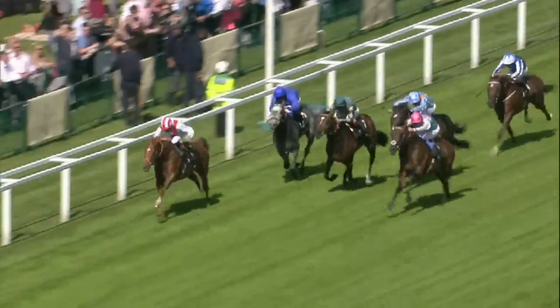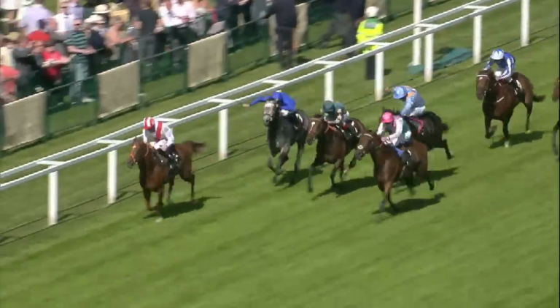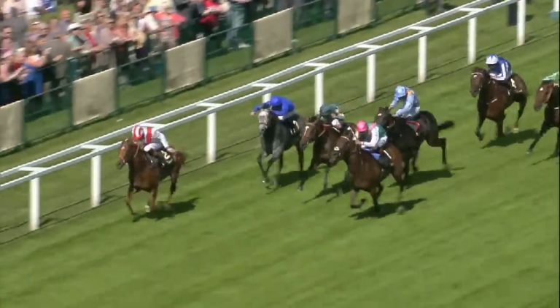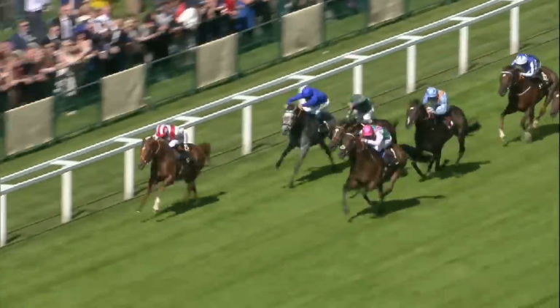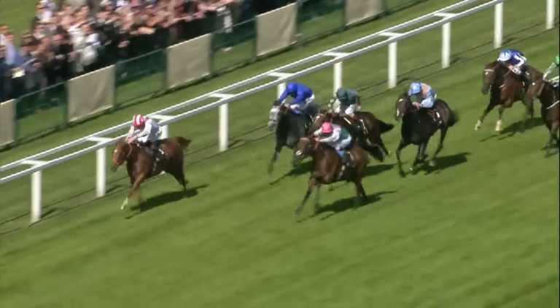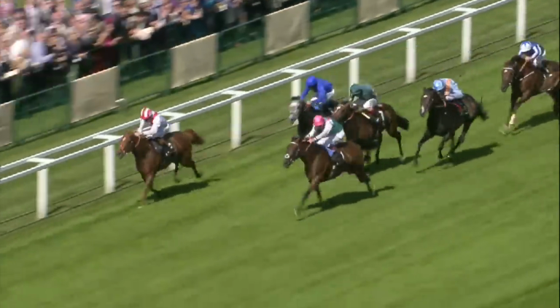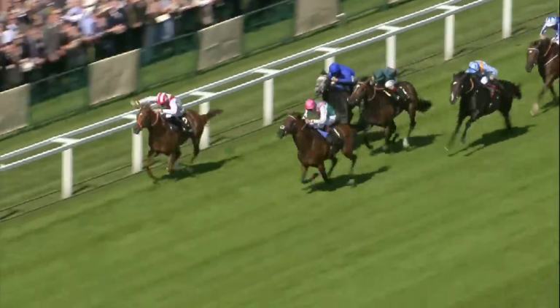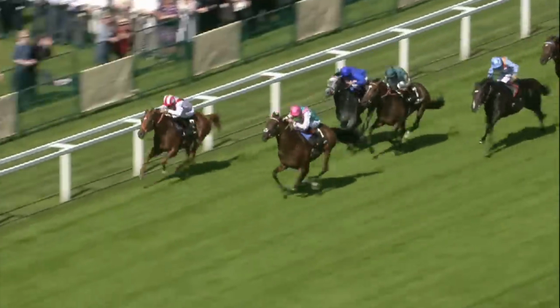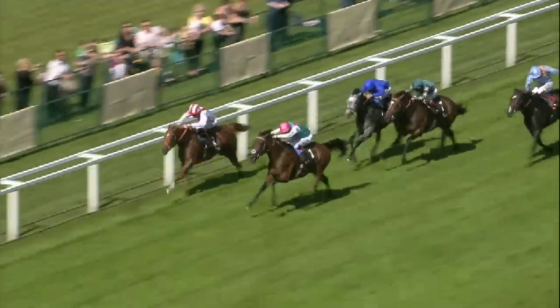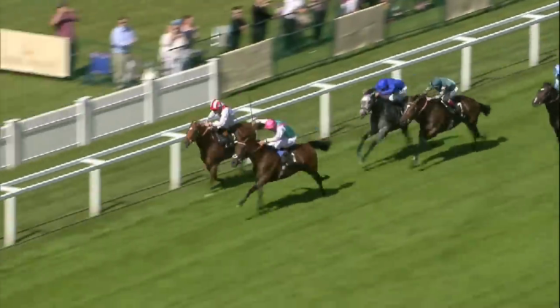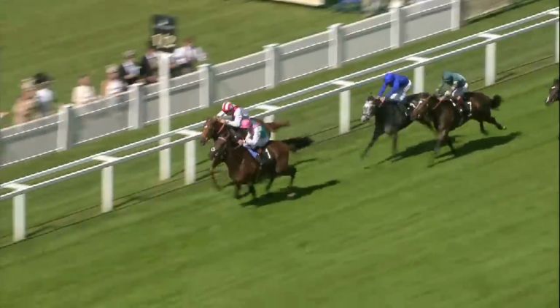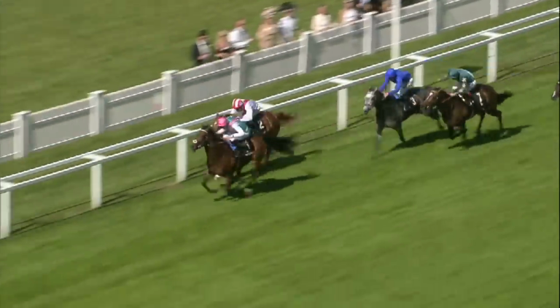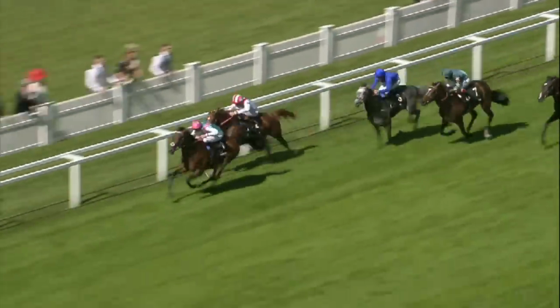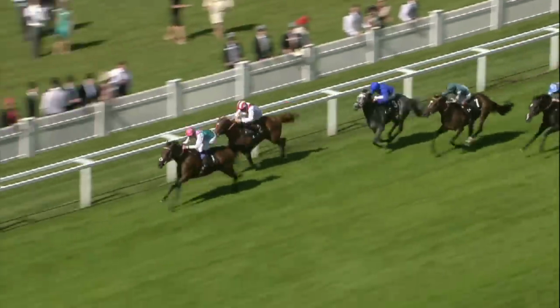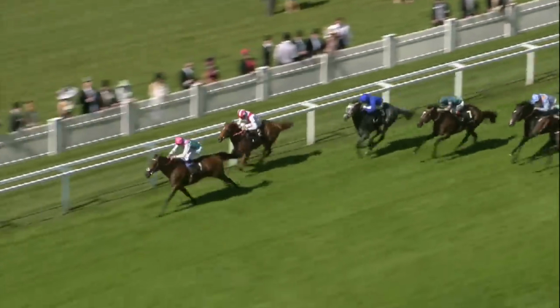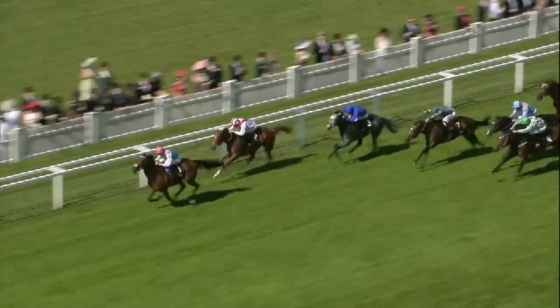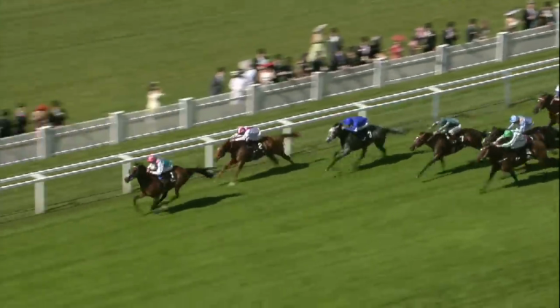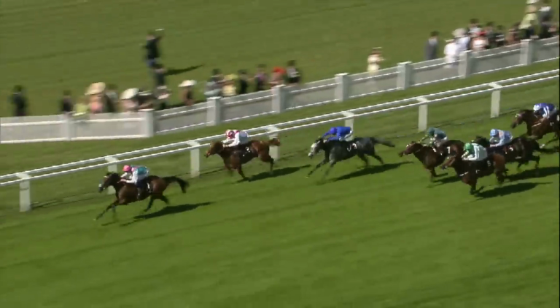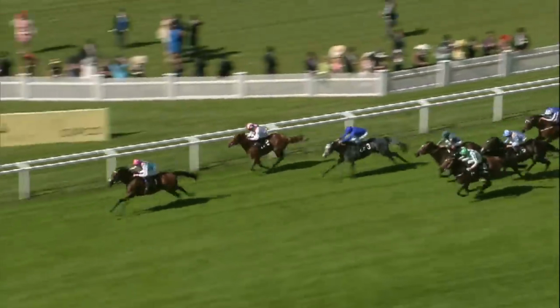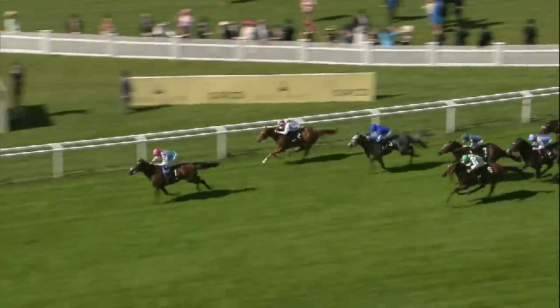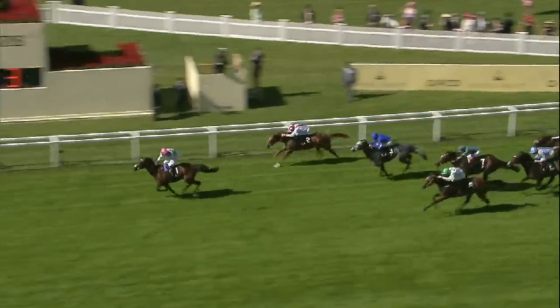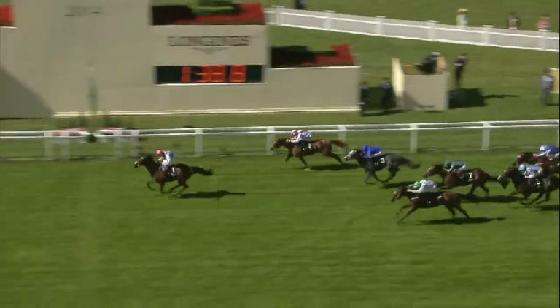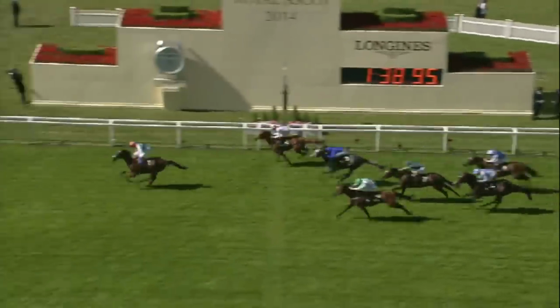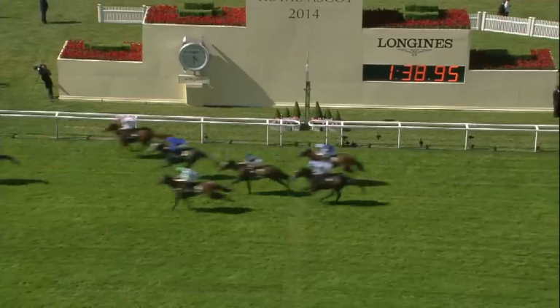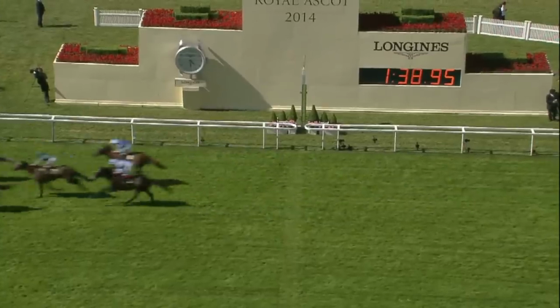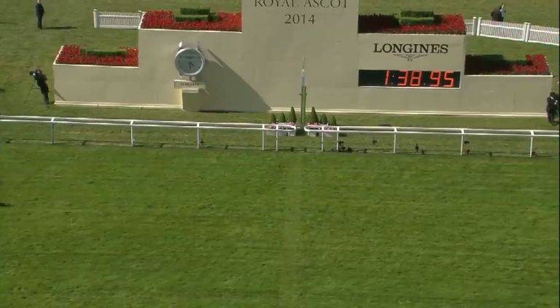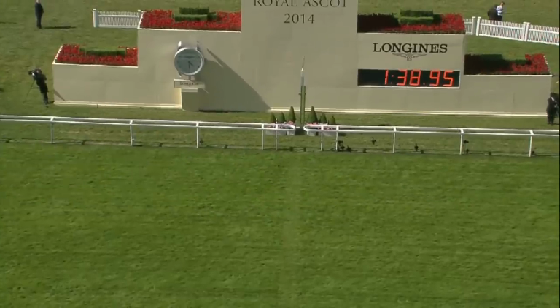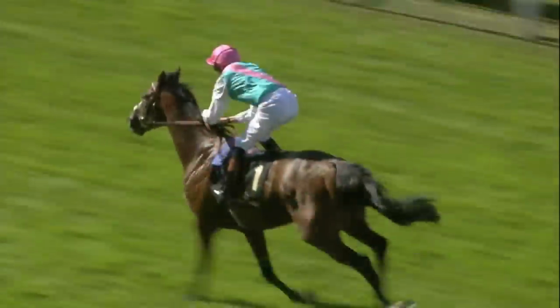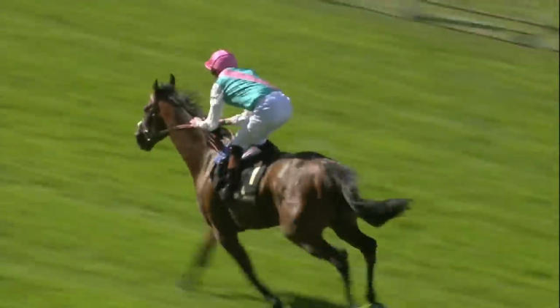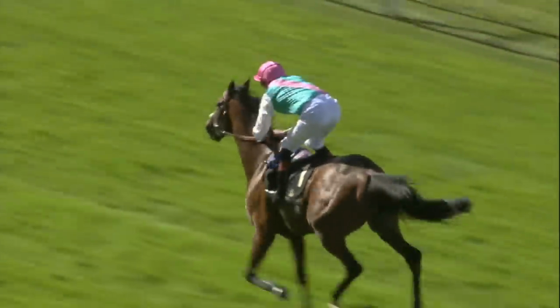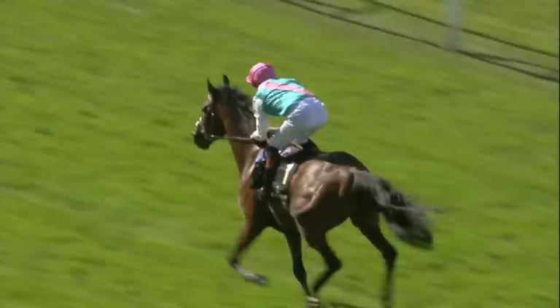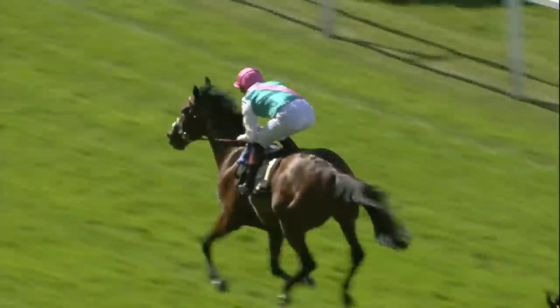At the furlong pole it's Knight of Thunder and Kingman, the big two fighting it out. Kingman now and James Doyle shoot through to the lead and he goes clear — Kingman has won it in great style! Knight of Thunder in second, Outstrip in third, and War Command home in fourth.